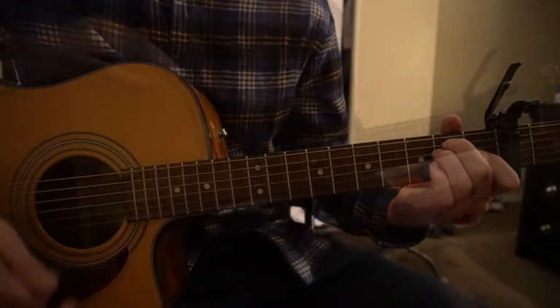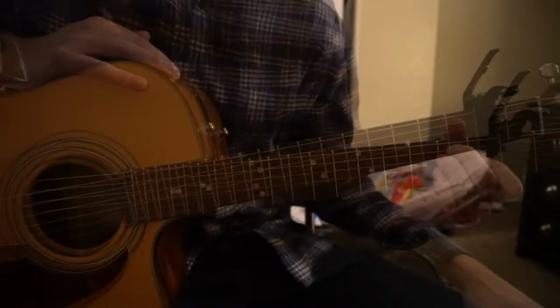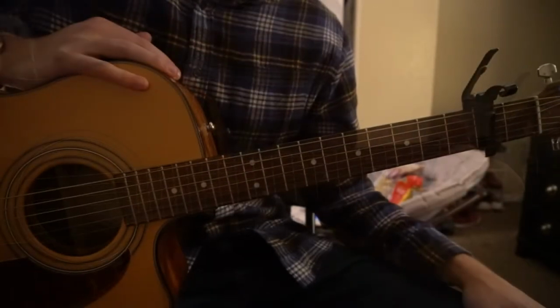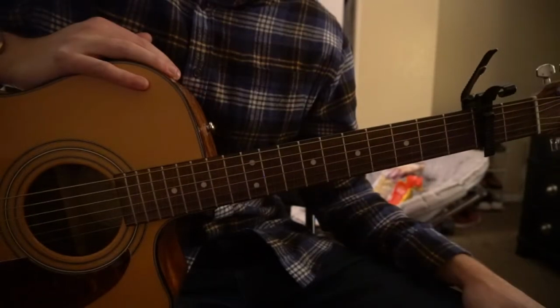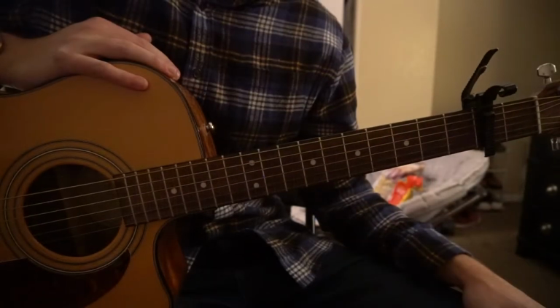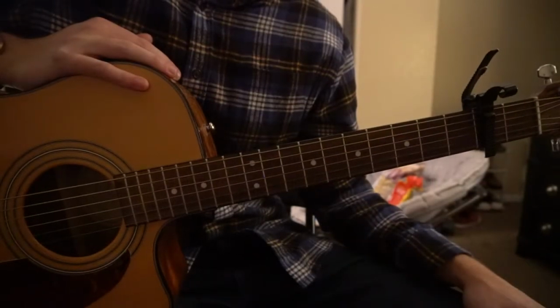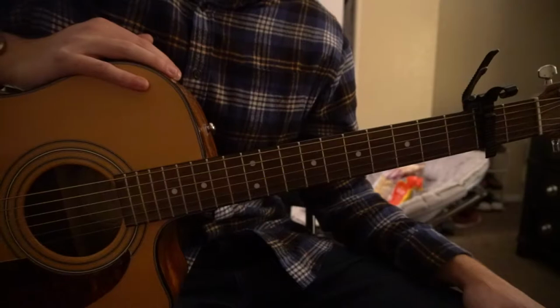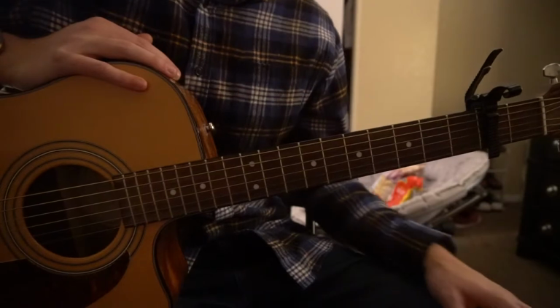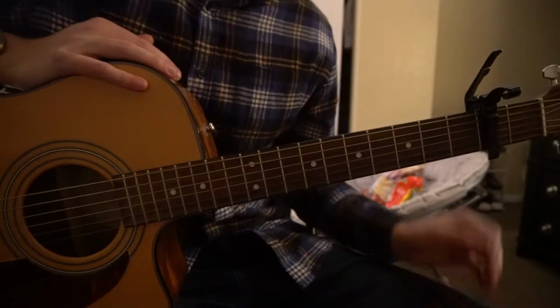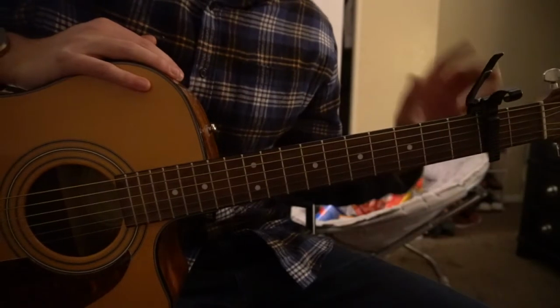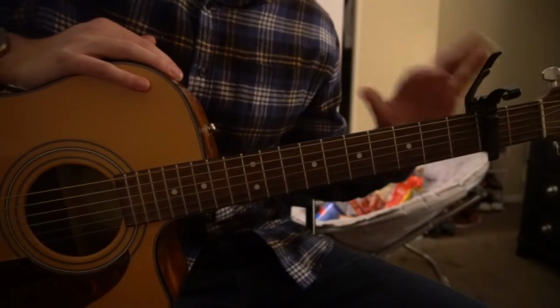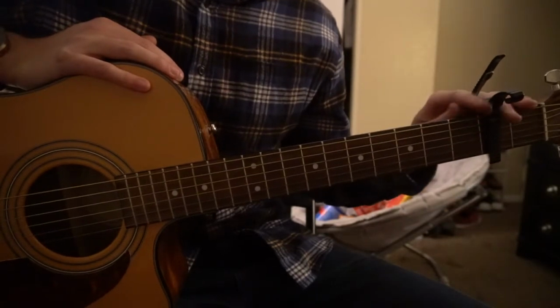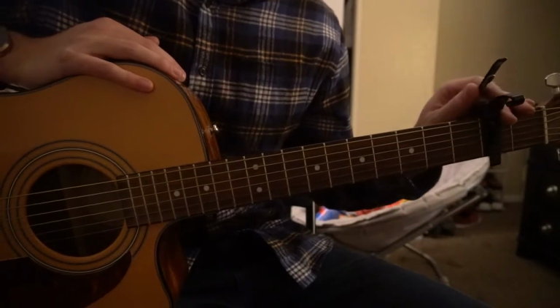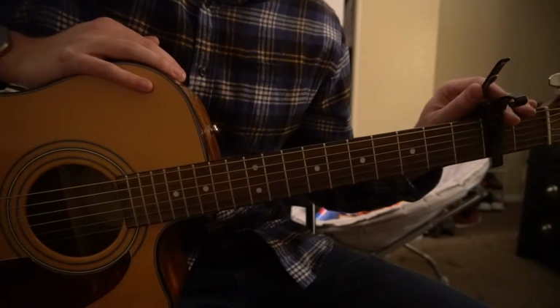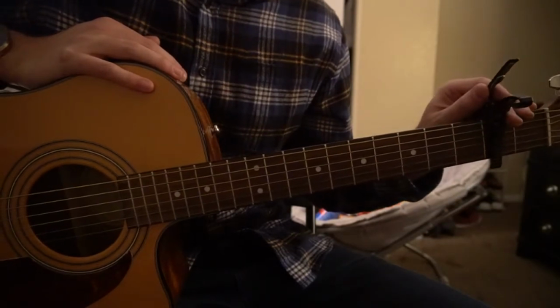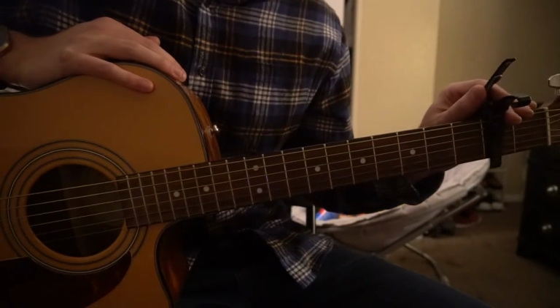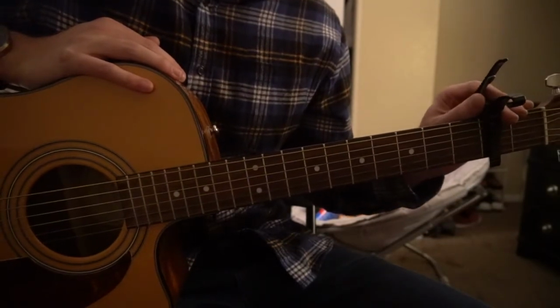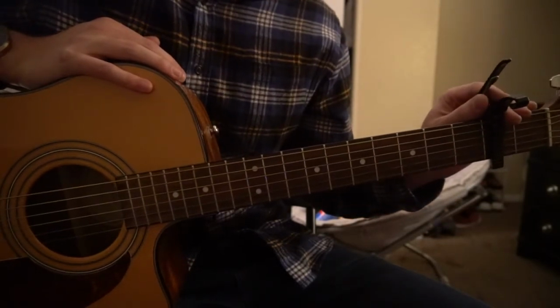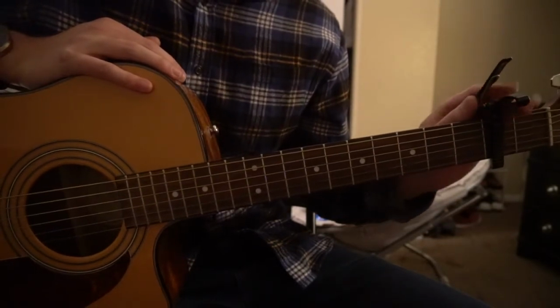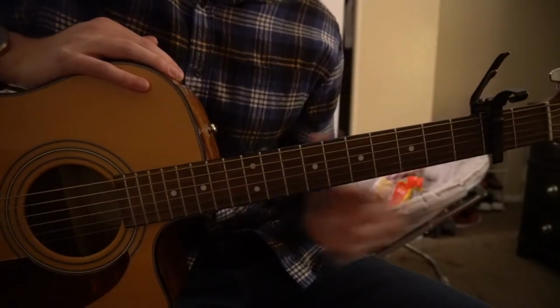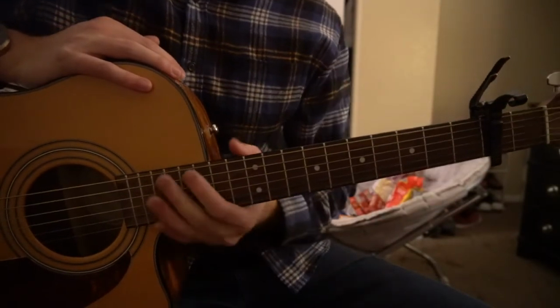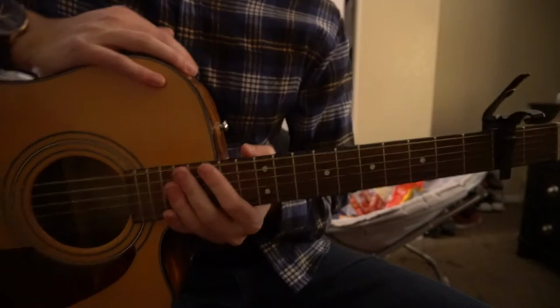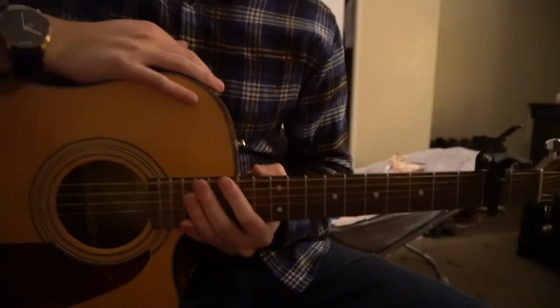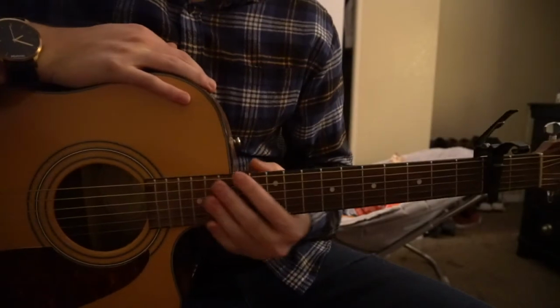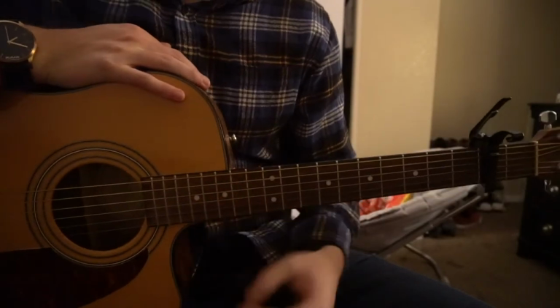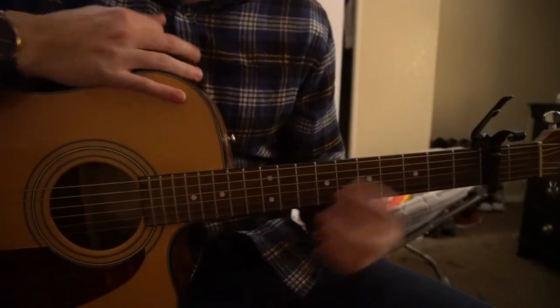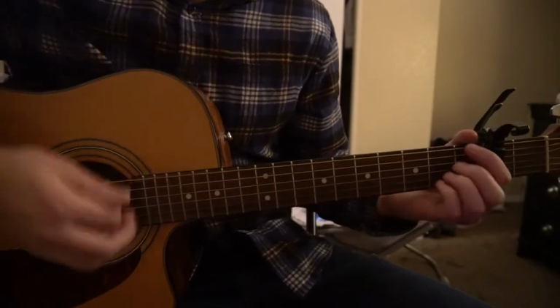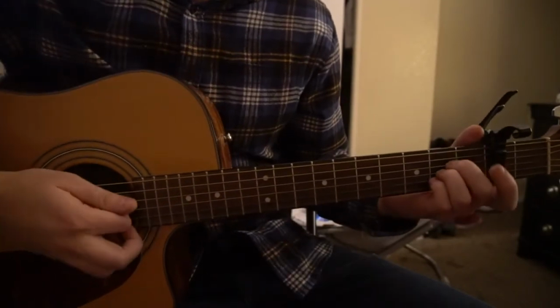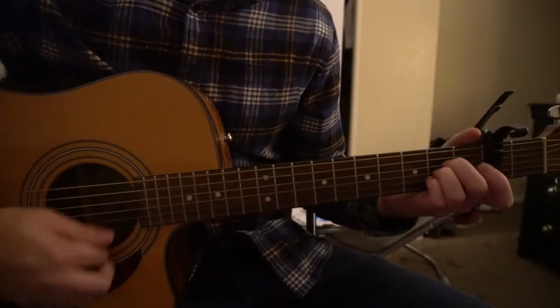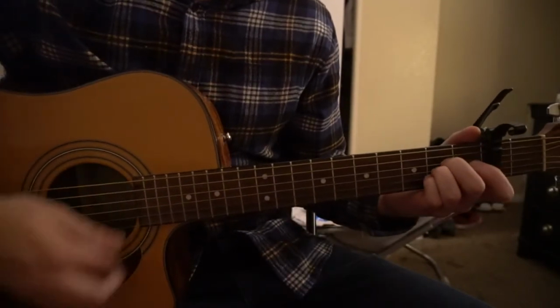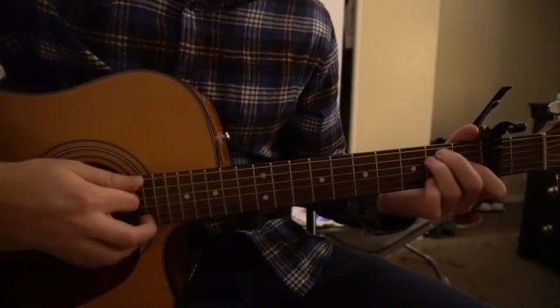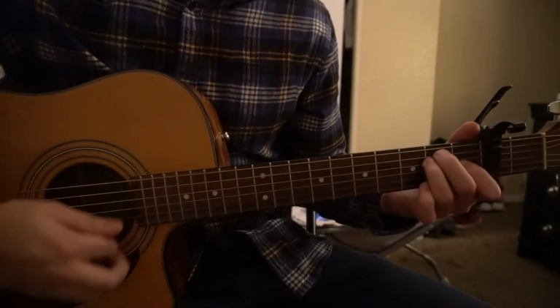Welcome to this tutorial on how to play Dembao by Danny Ocean. We're in standard tuning with a capo on the second fret. It's really just two chords that we're gonna be playing: an A and an E chord.